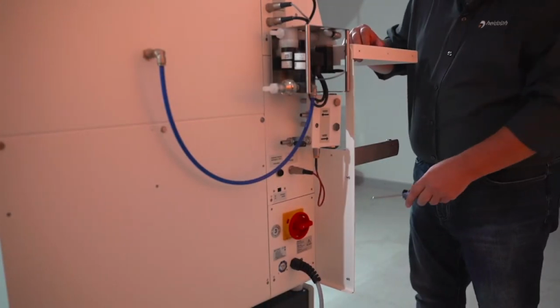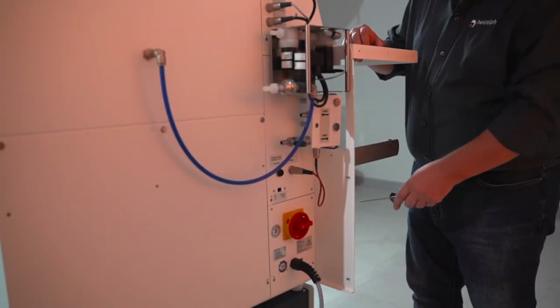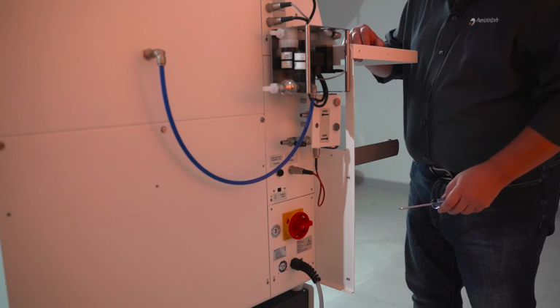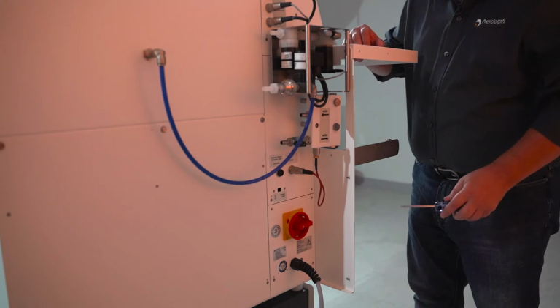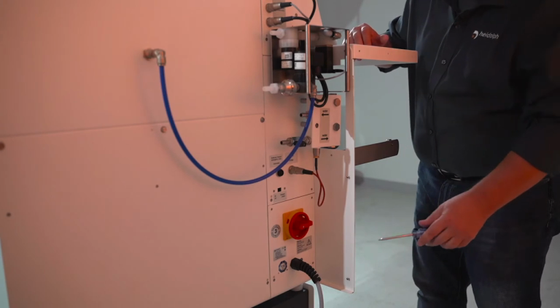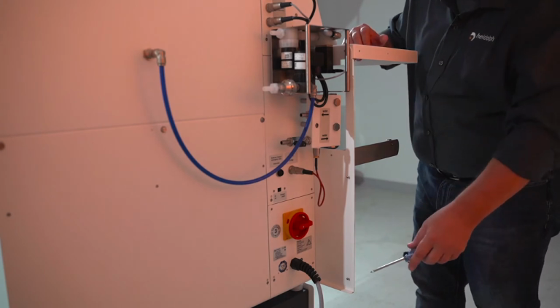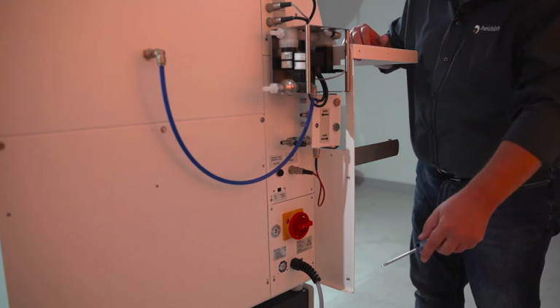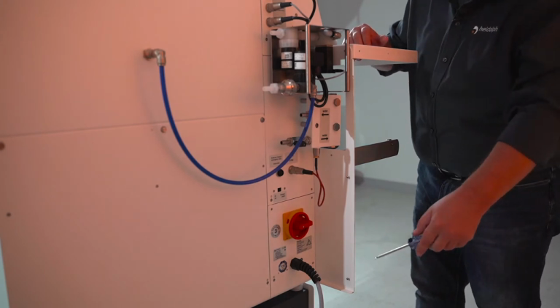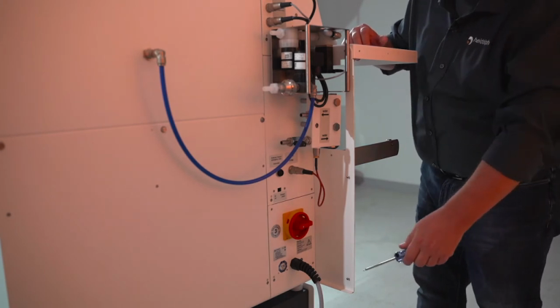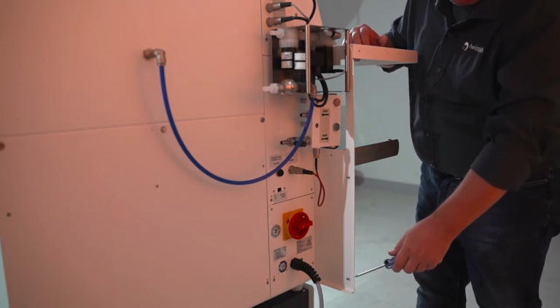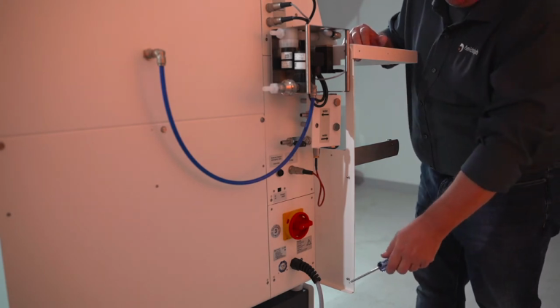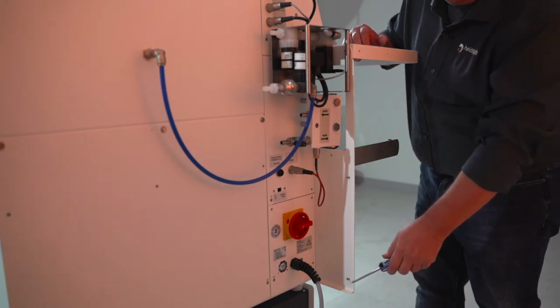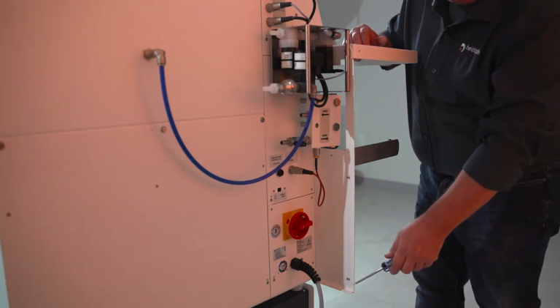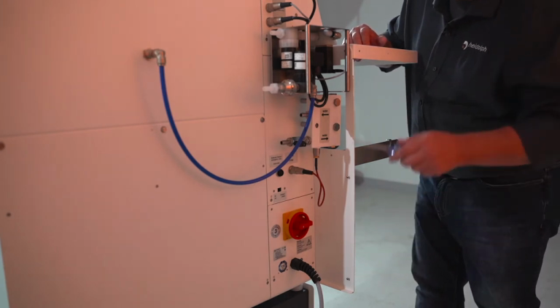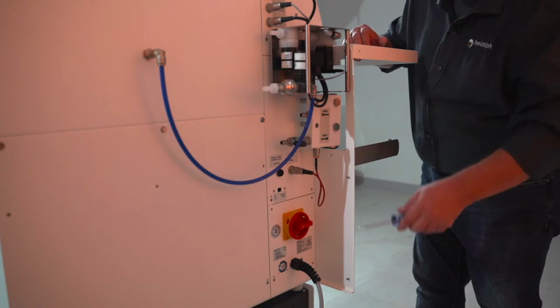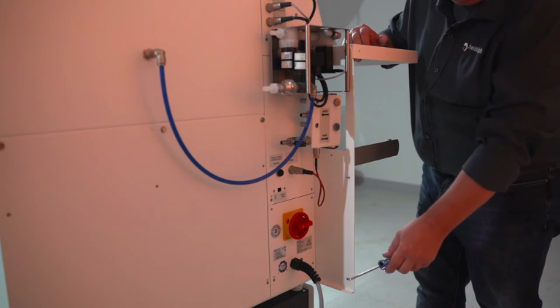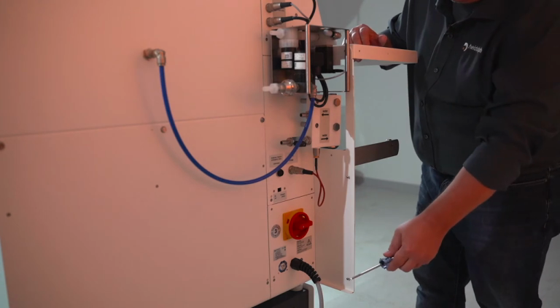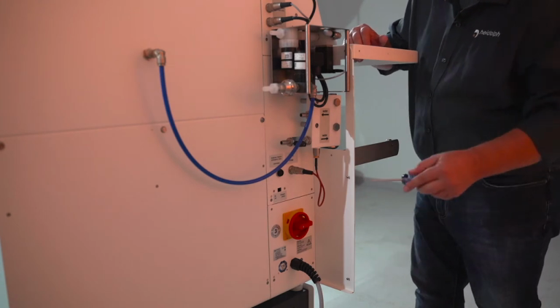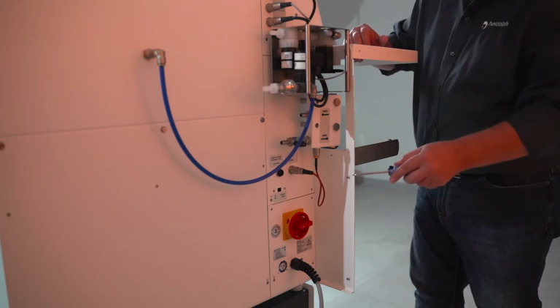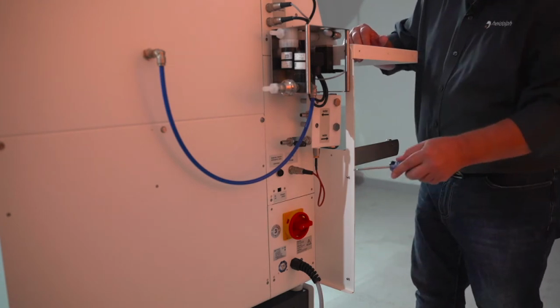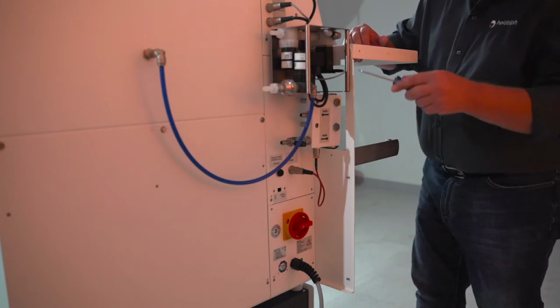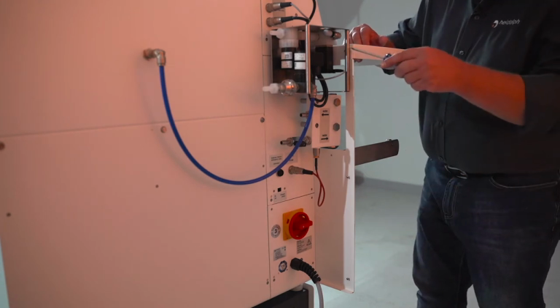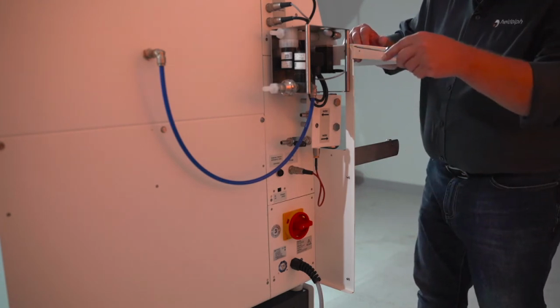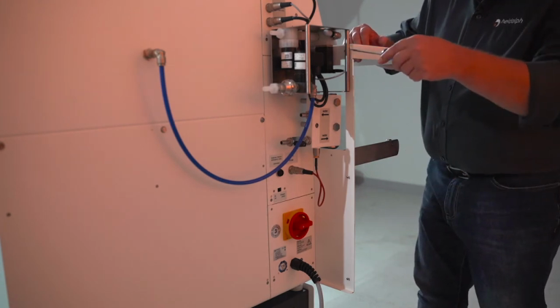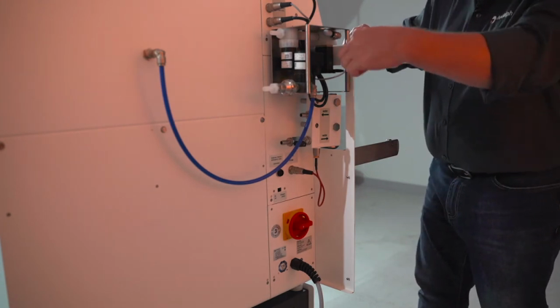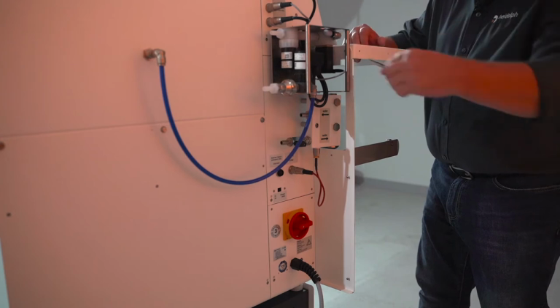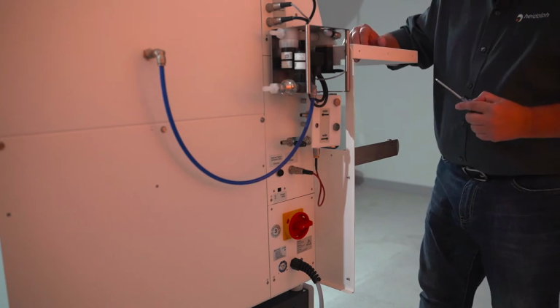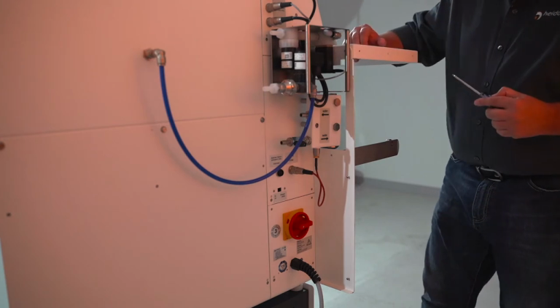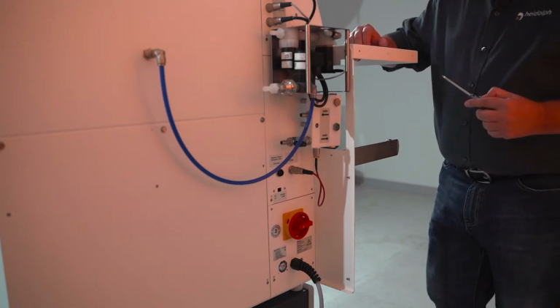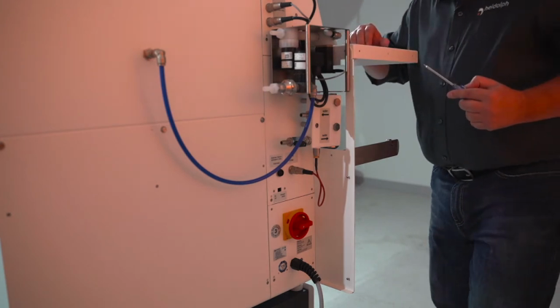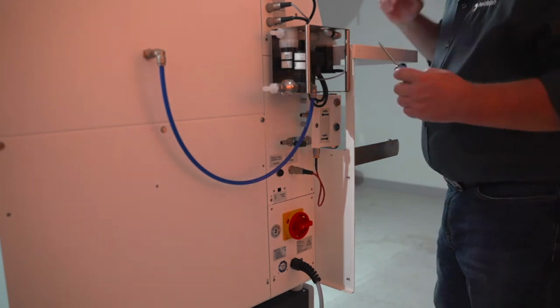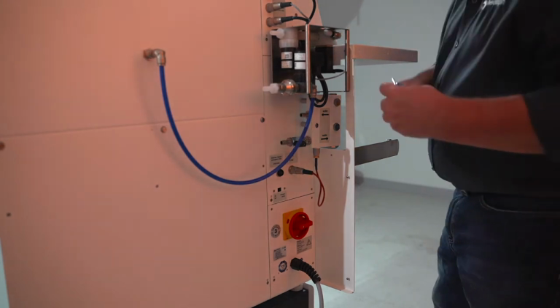After you remove those five screws on the side, you're going to want to come around to the back of the unit. There are three screws here that we need to remove: one on the bottom, one on the middle, and then one on the top here in between the manifold in the back.